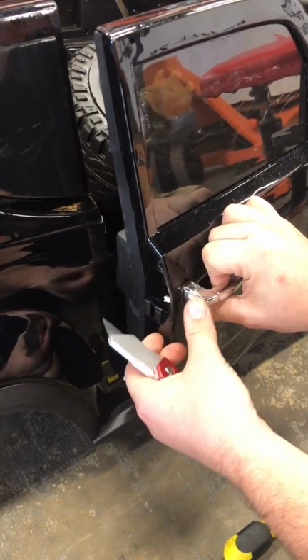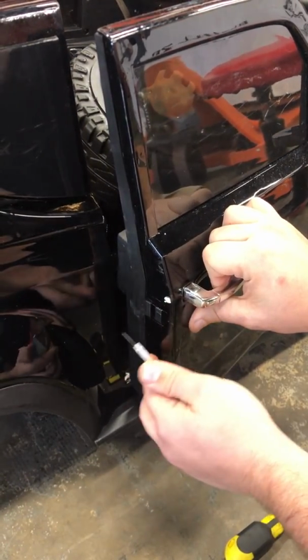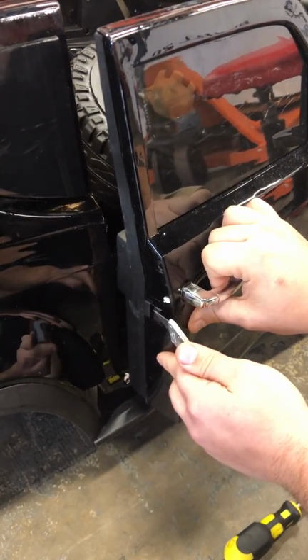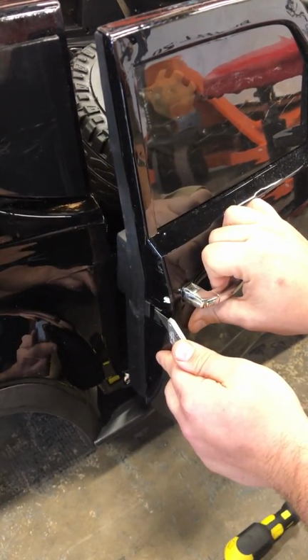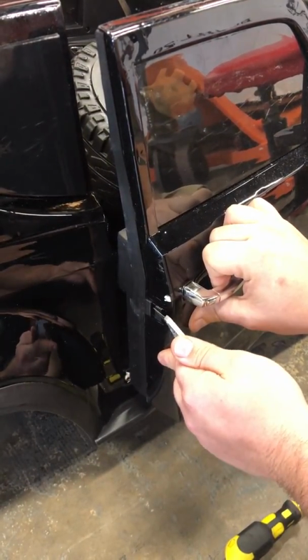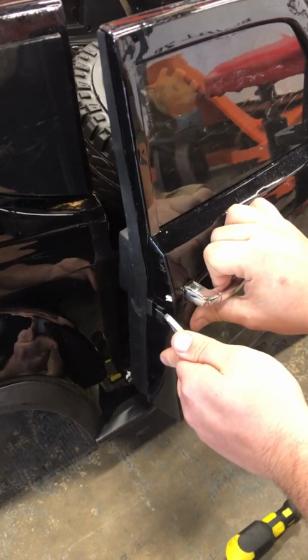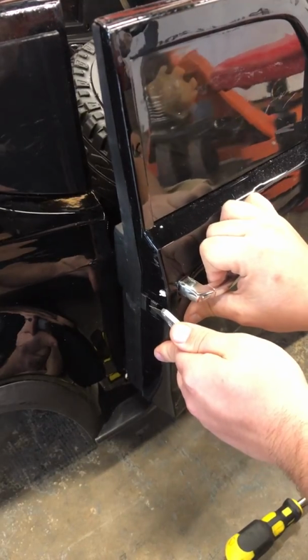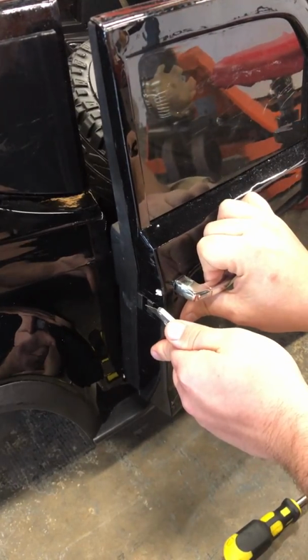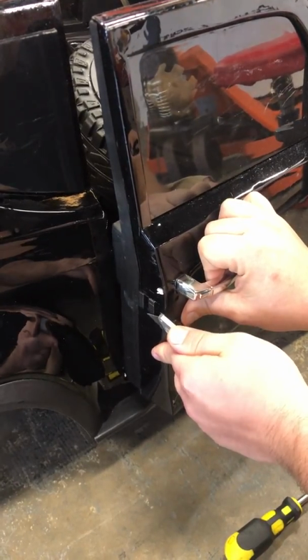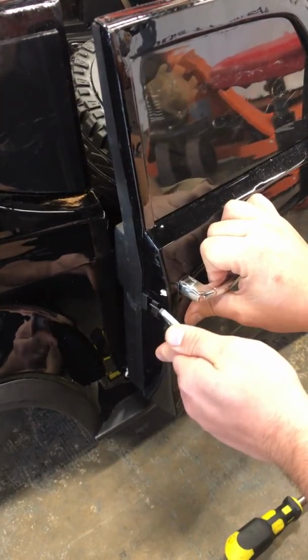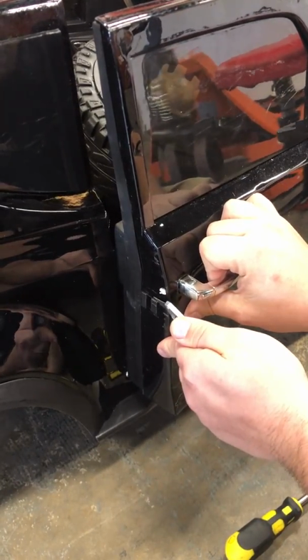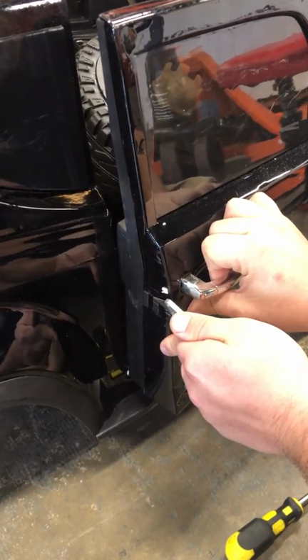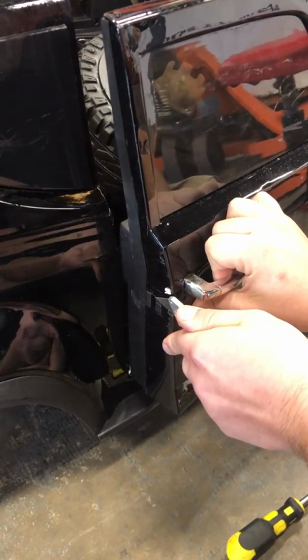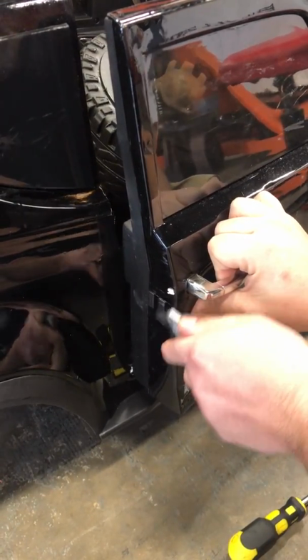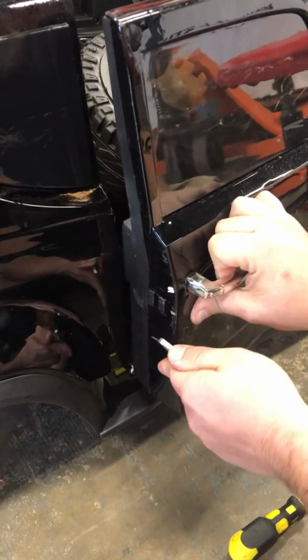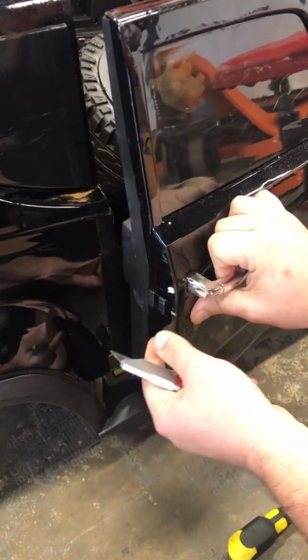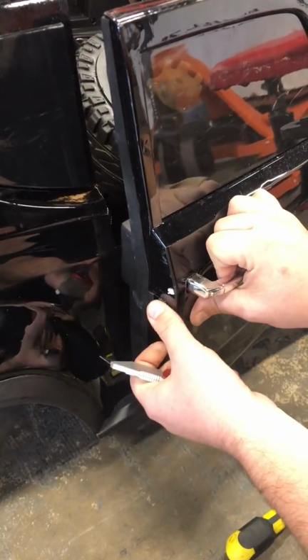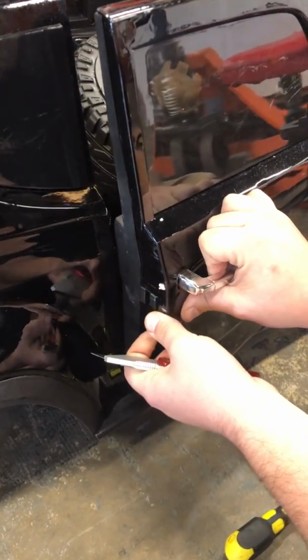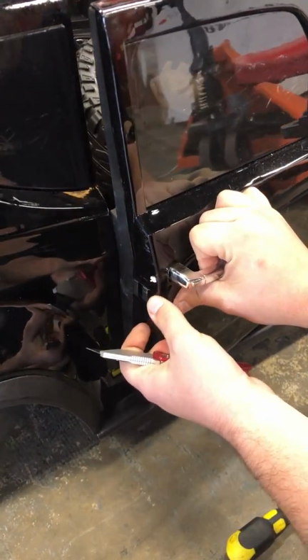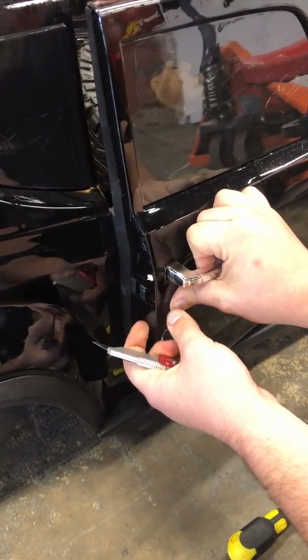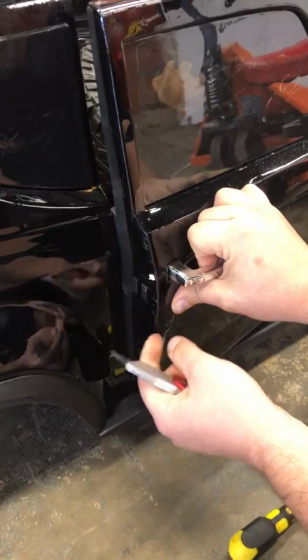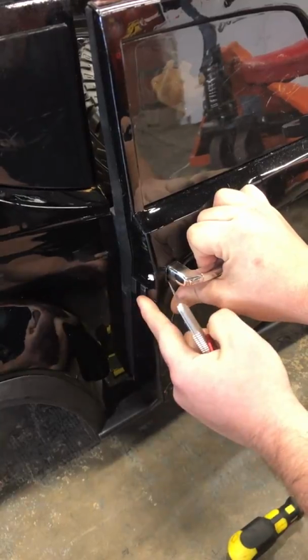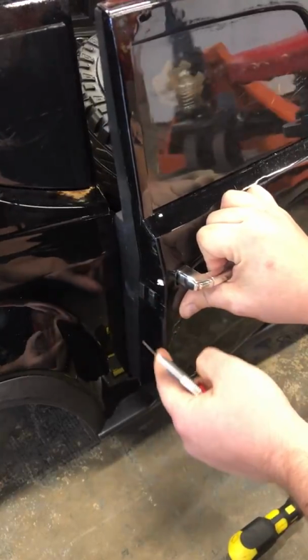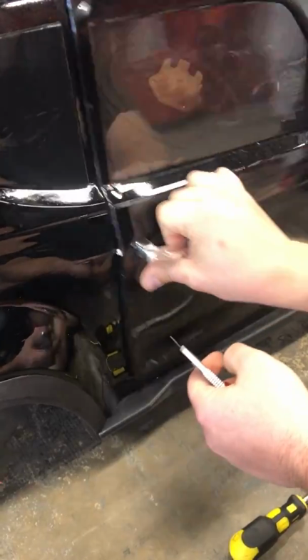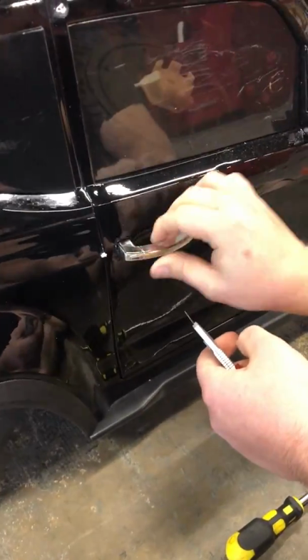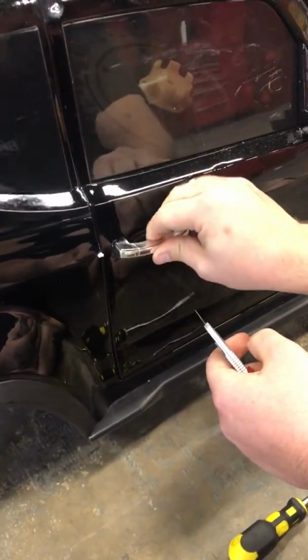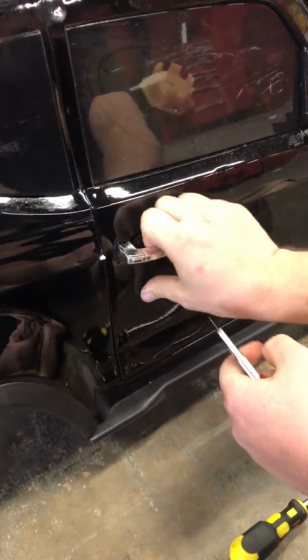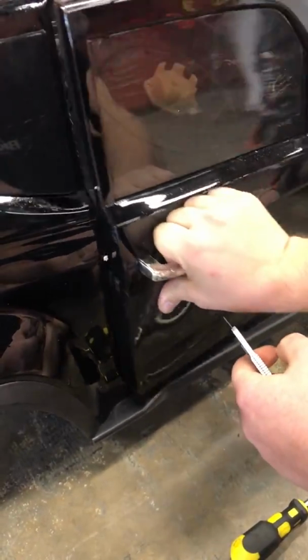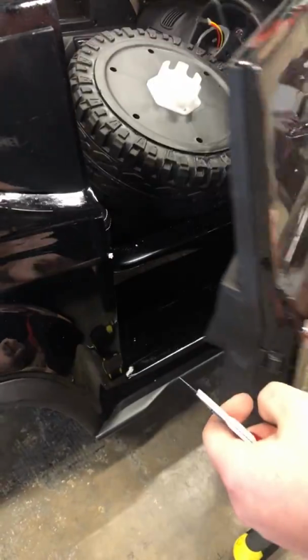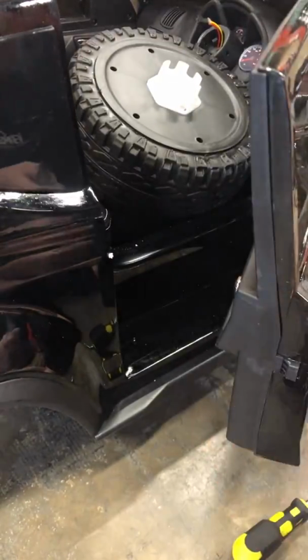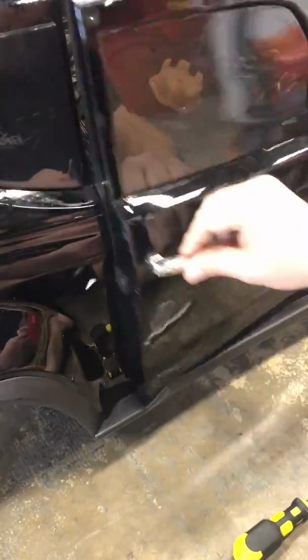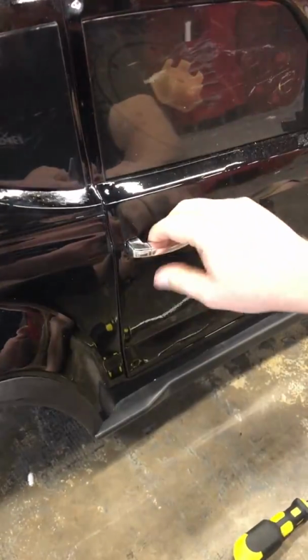Try not to hit your door — be more cautious than I am; I'm trying to do this while videotaping. So once you have that cut even with the door, now when you install it, it should be much easier to open and close.